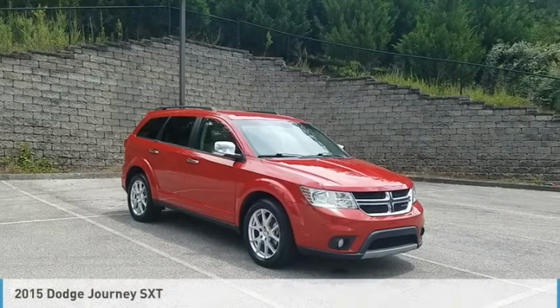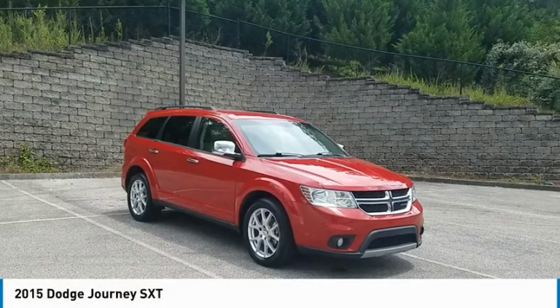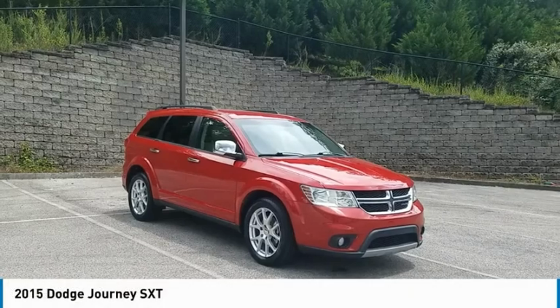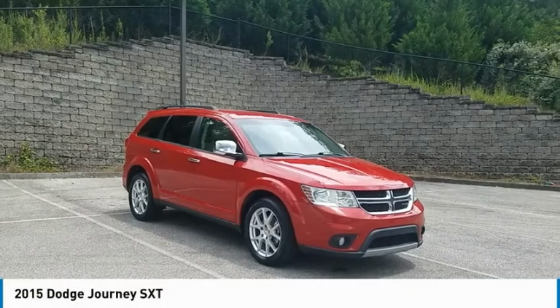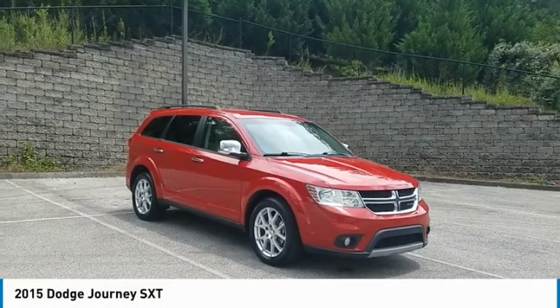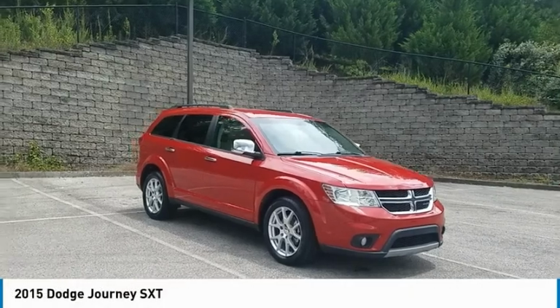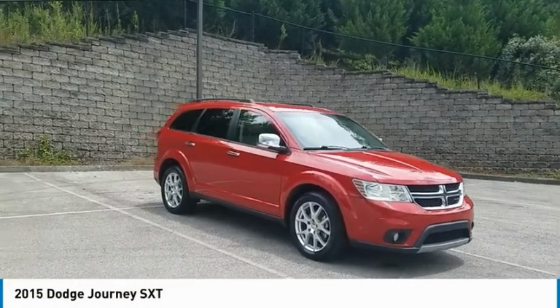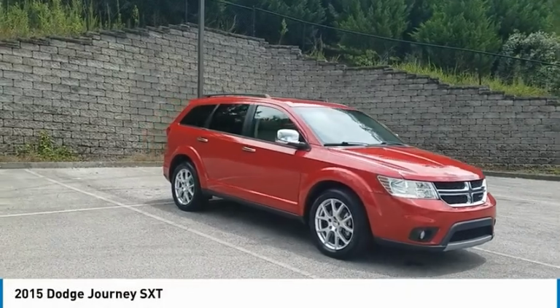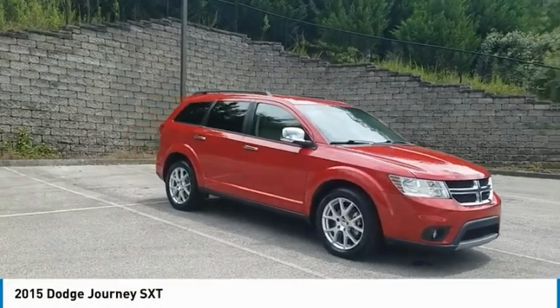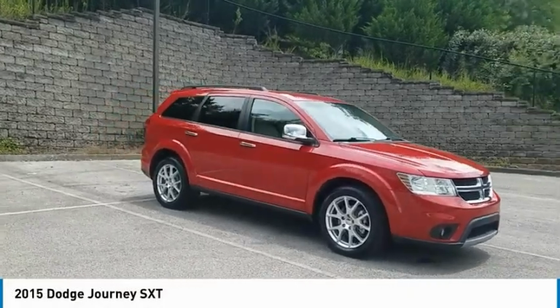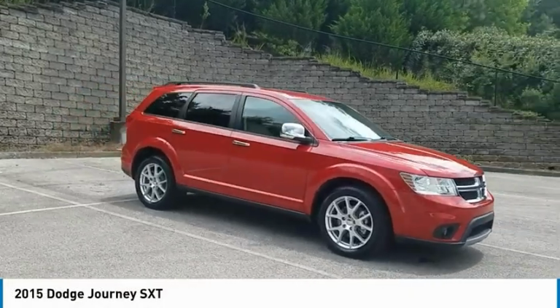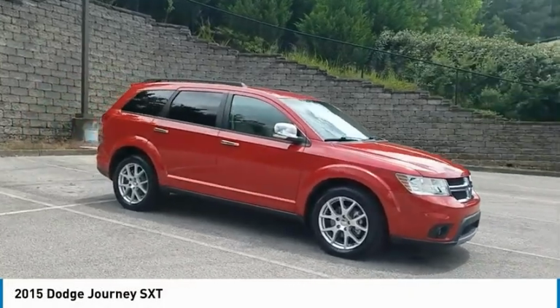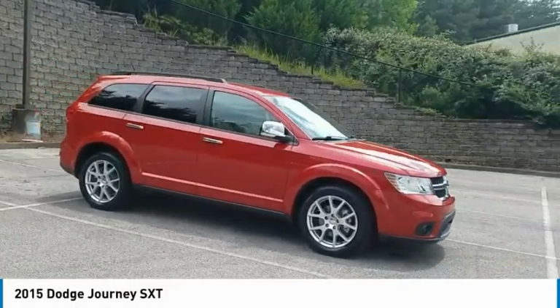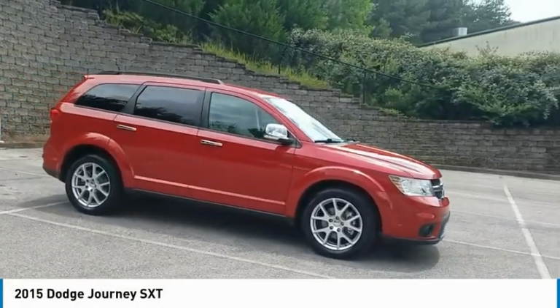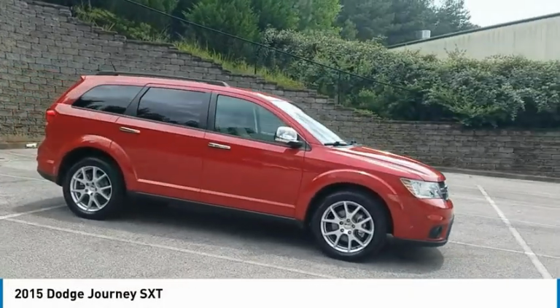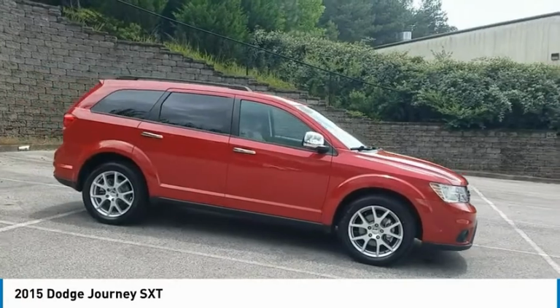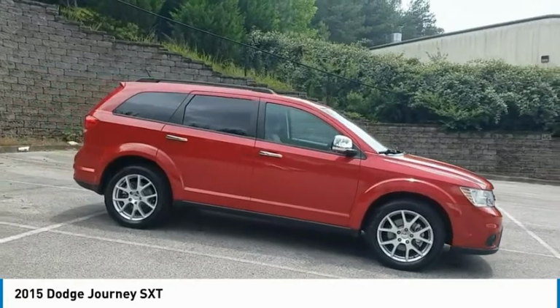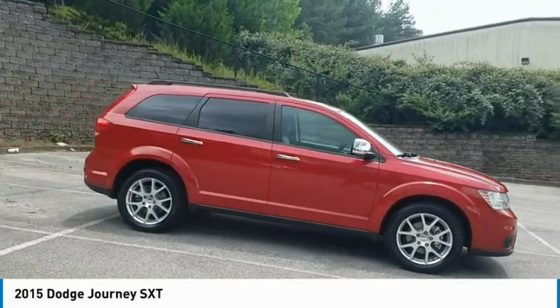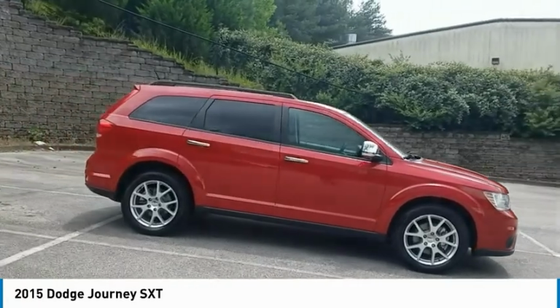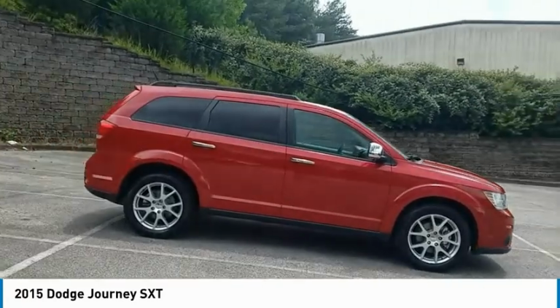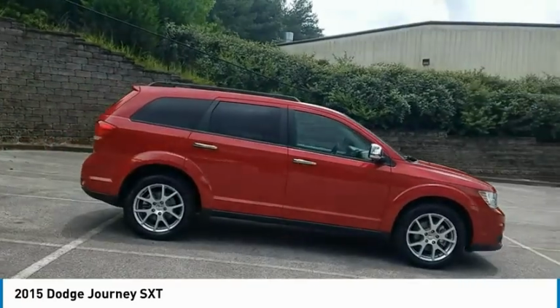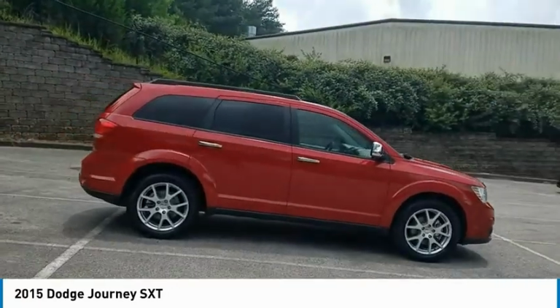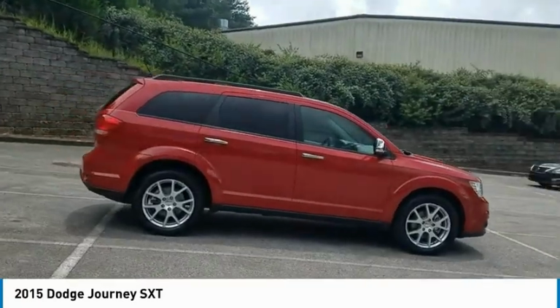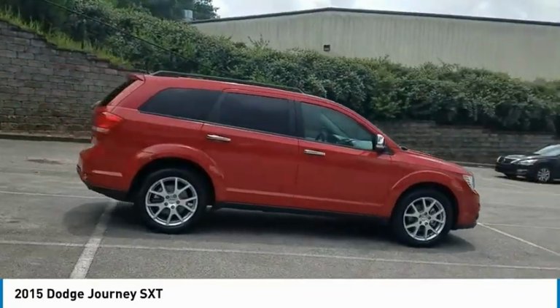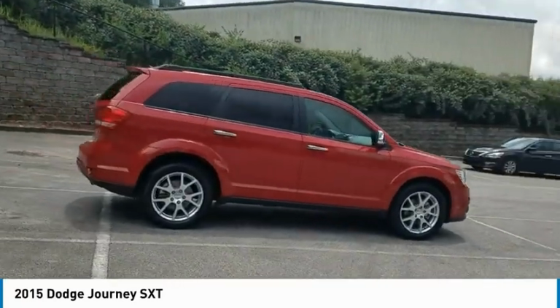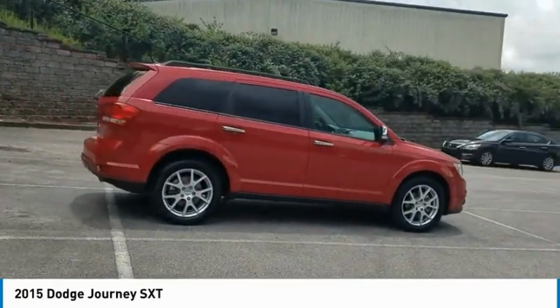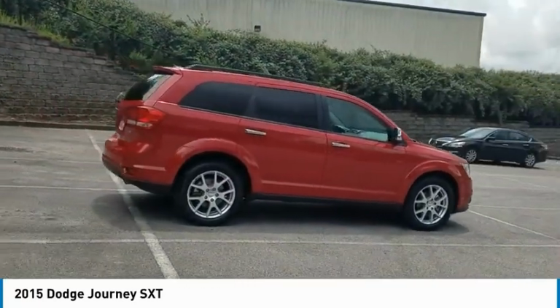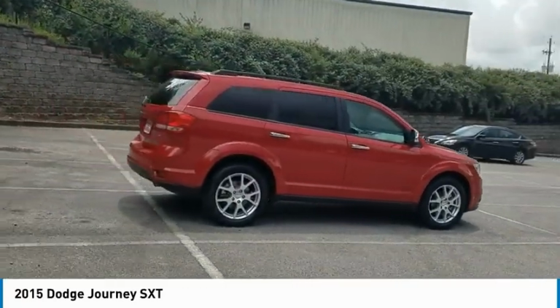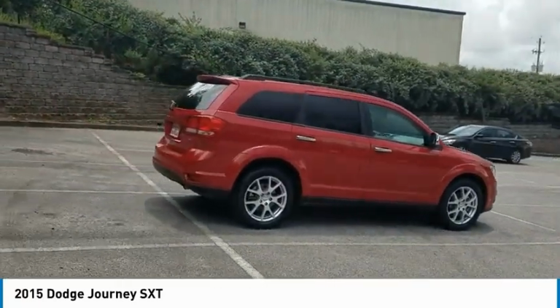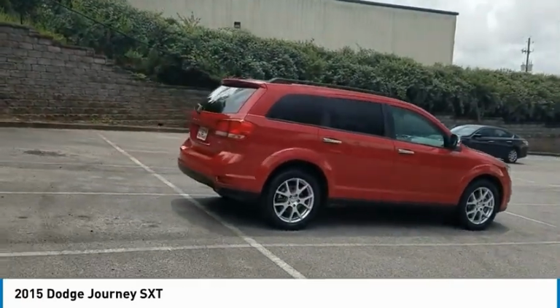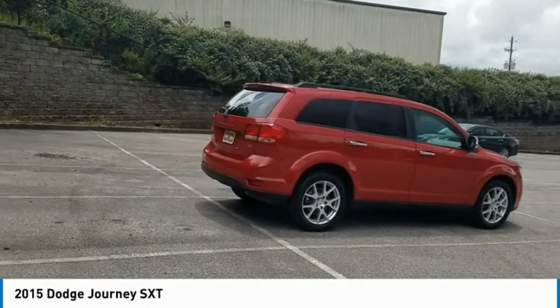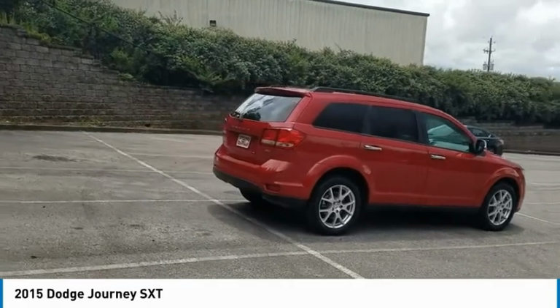You are going to love the 2015 Journey. Dodge Journey combines the practicality of an SUV with the comfort of a car, all while boasting a style all its own.